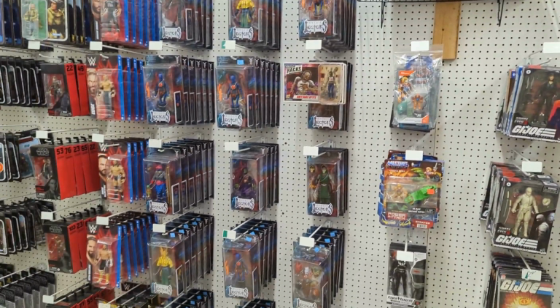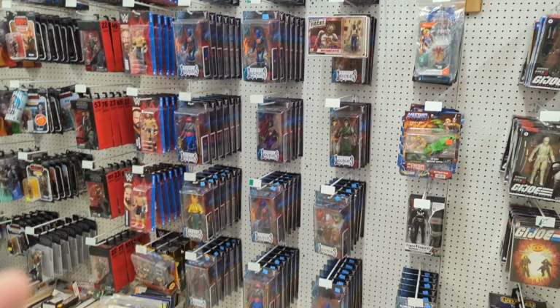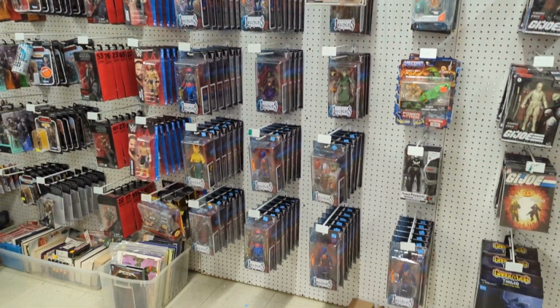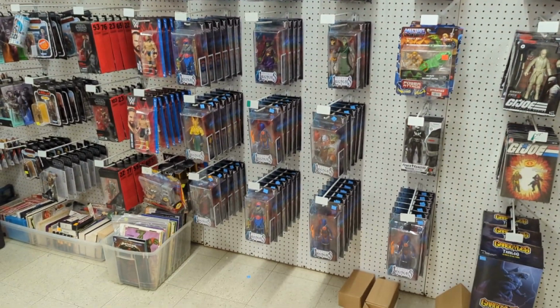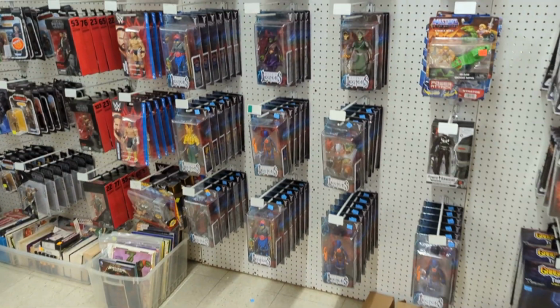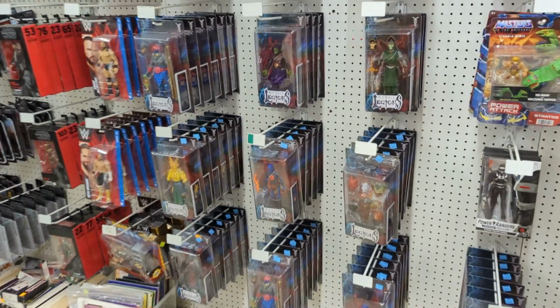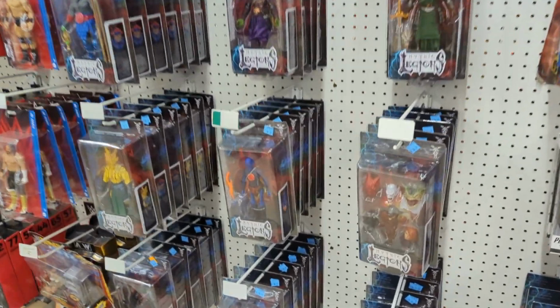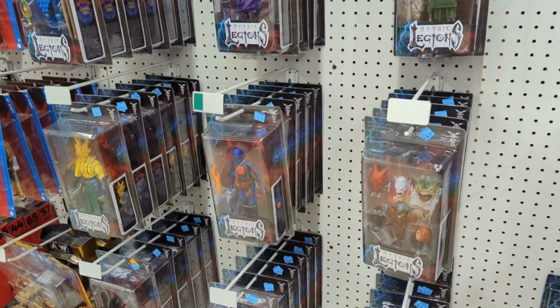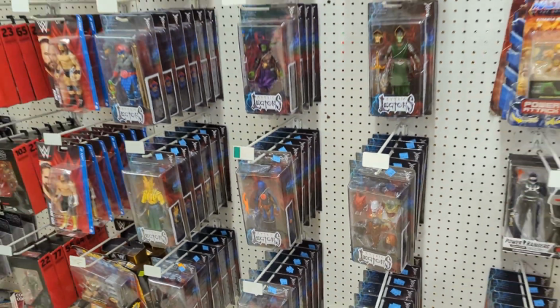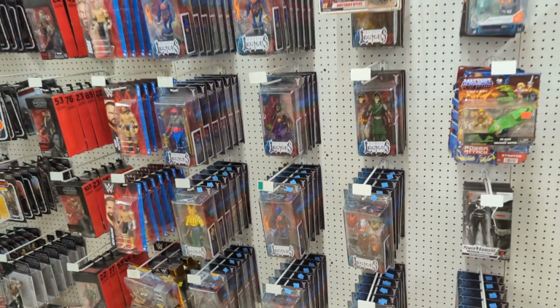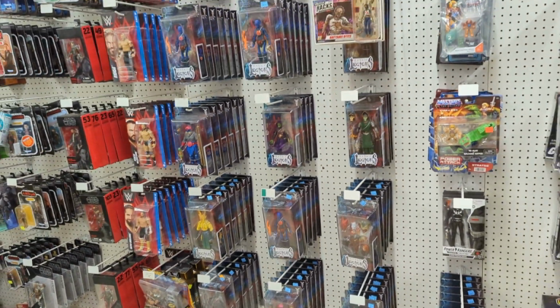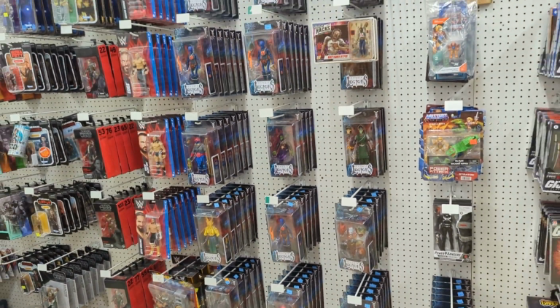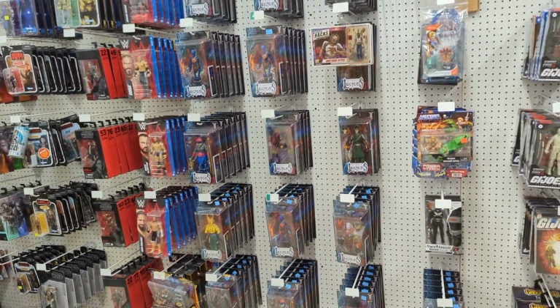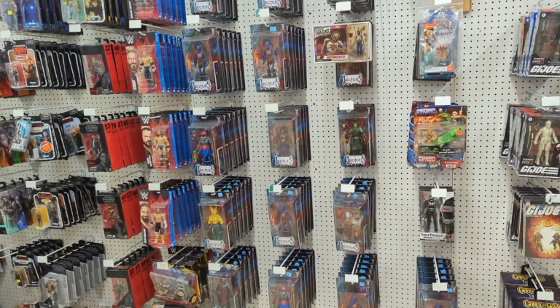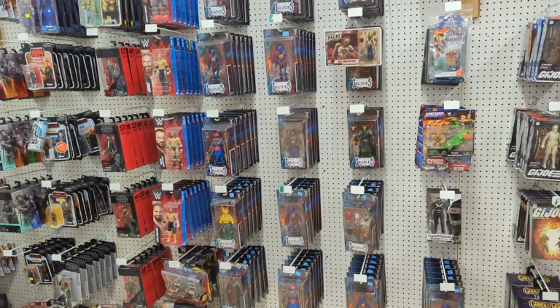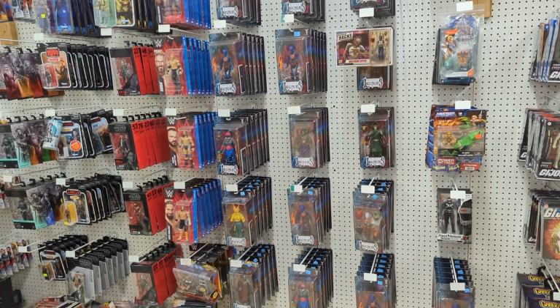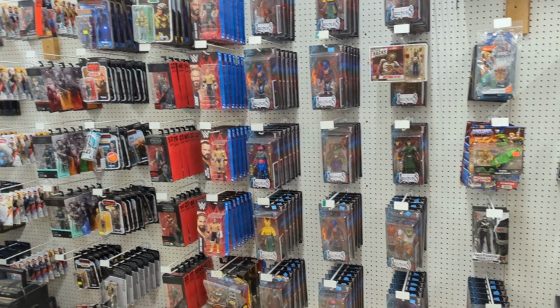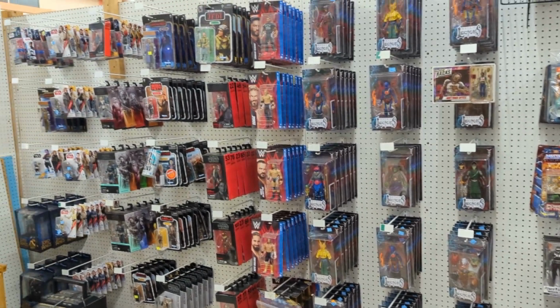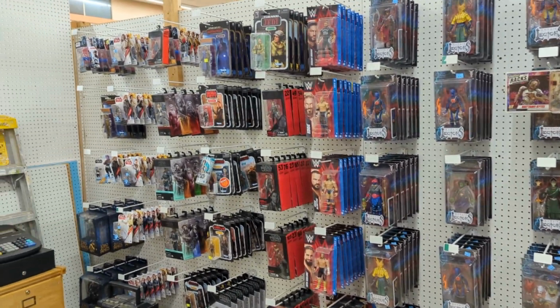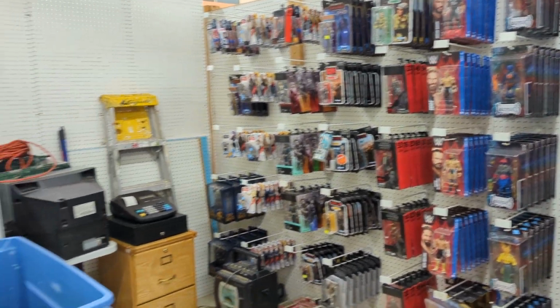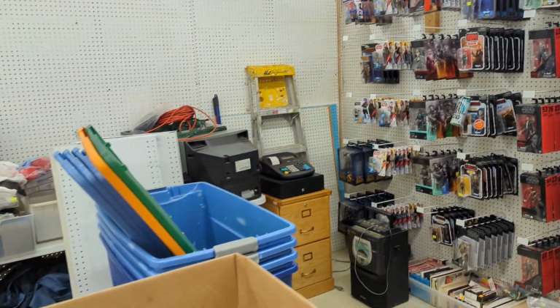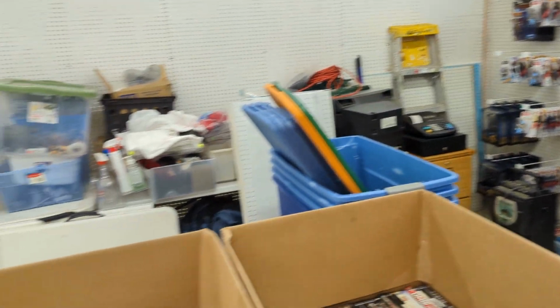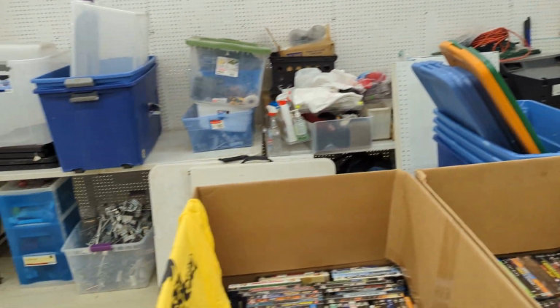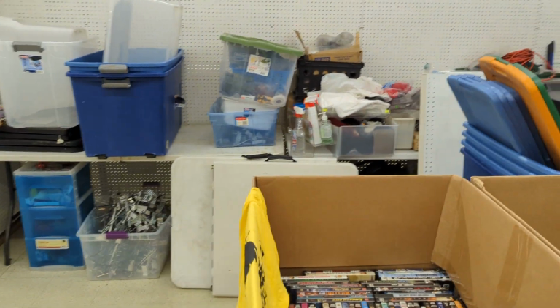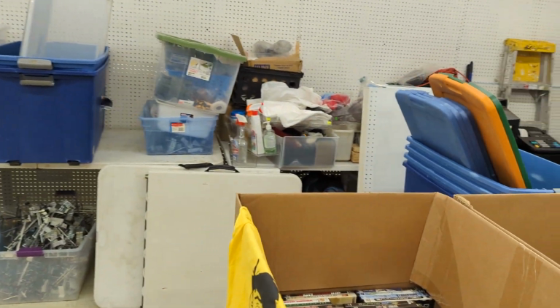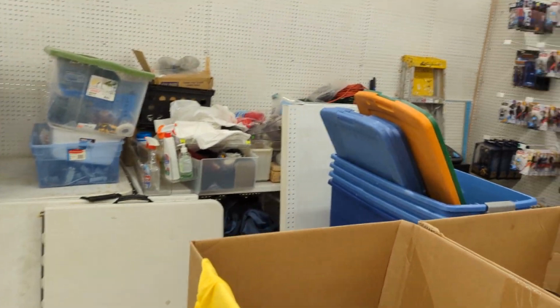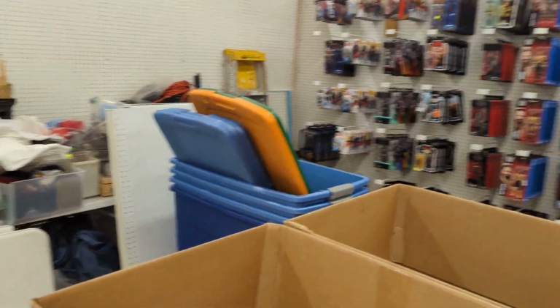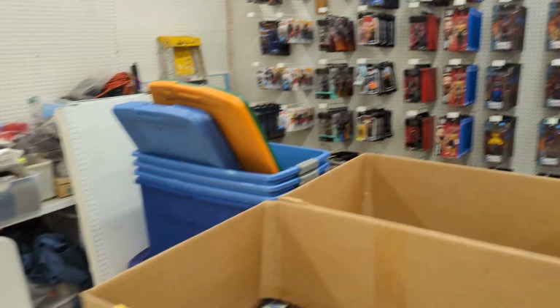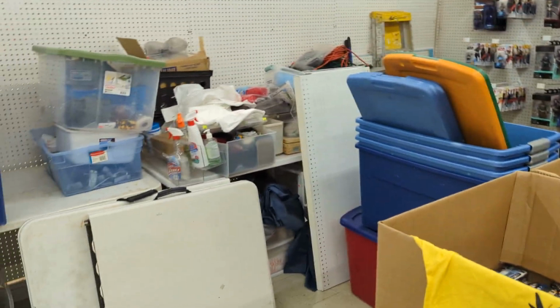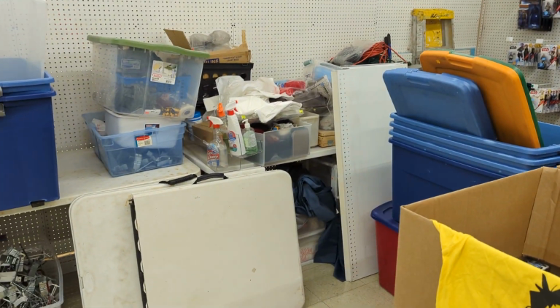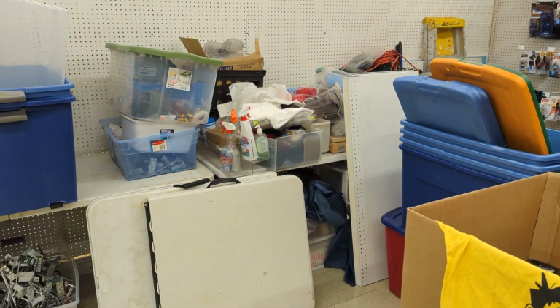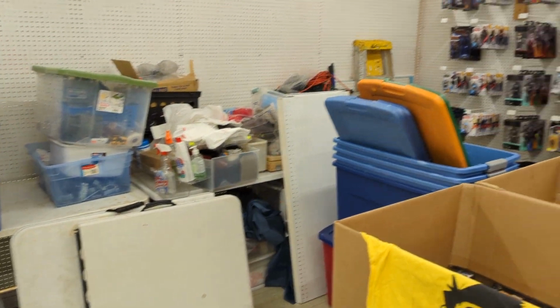We dropped our Mythics down — I think our Mythics are $35. That beats $55, which was the original price. And then this section isn't done yet, I'm still working on it. That's probably going to be where we put our movies.